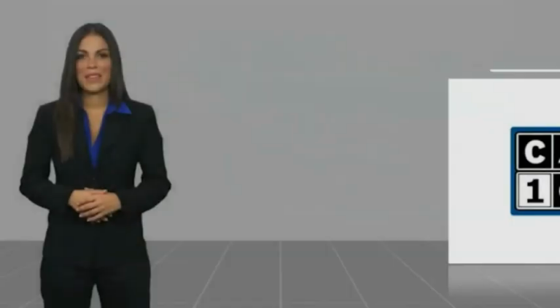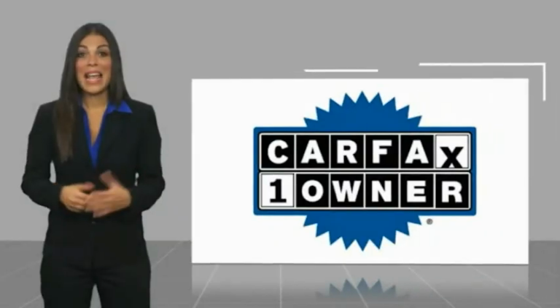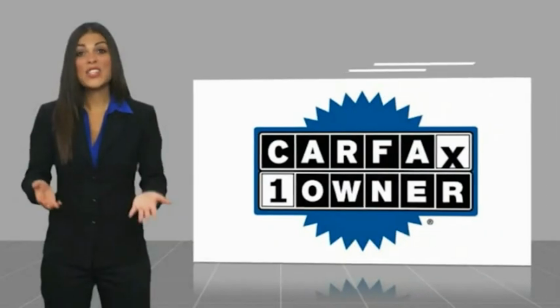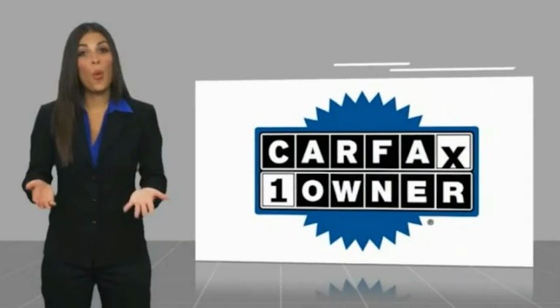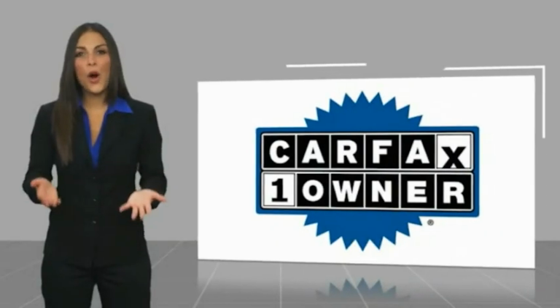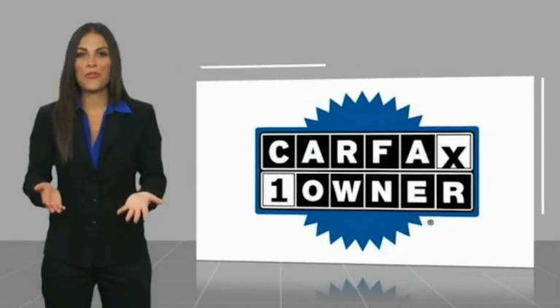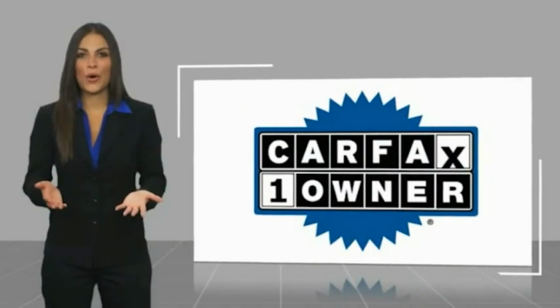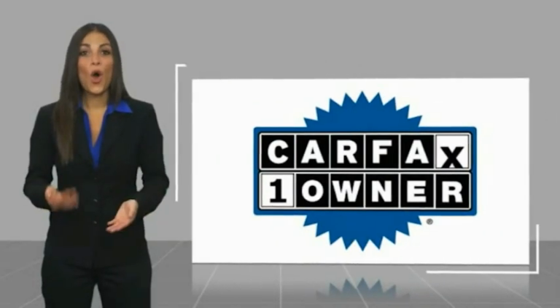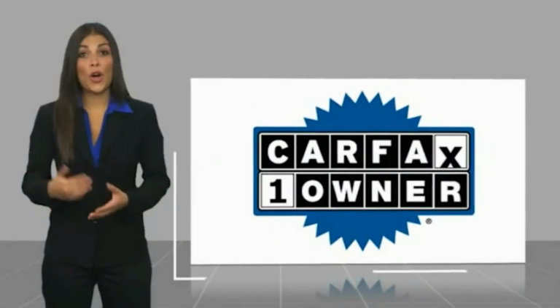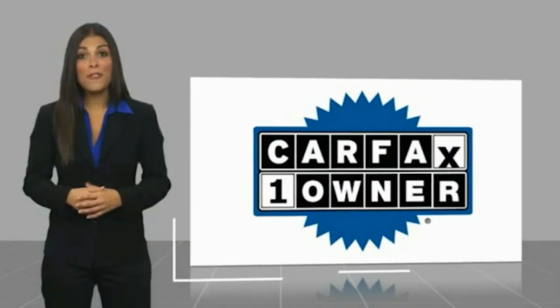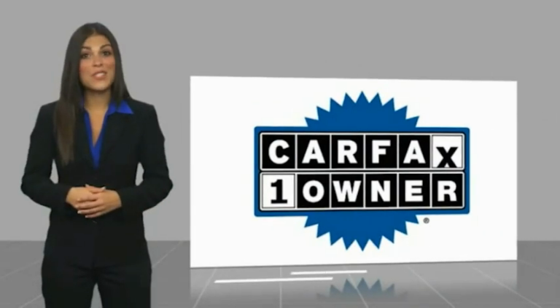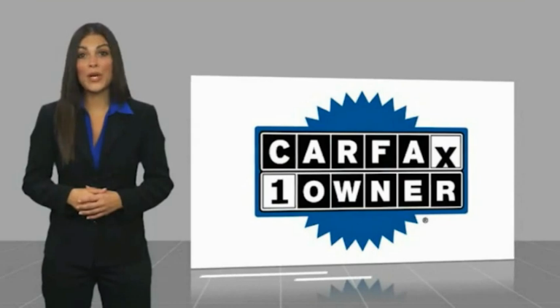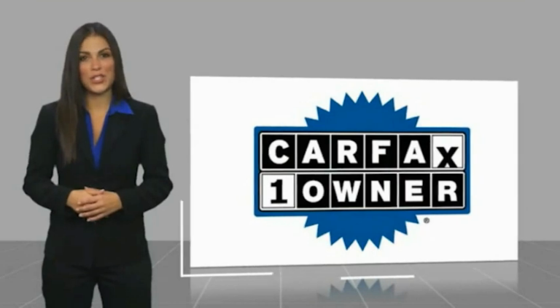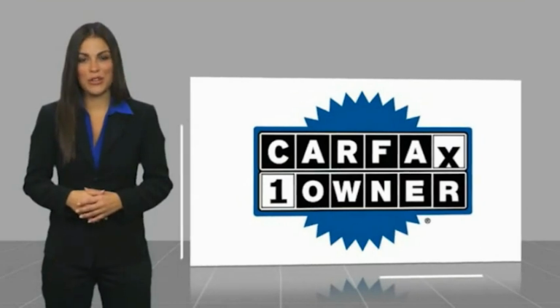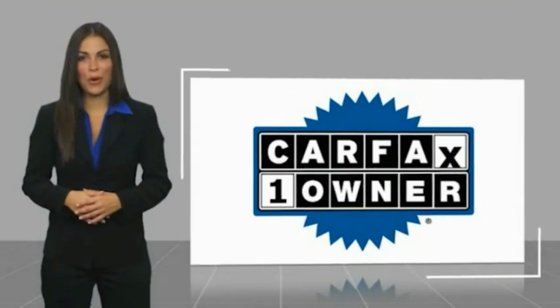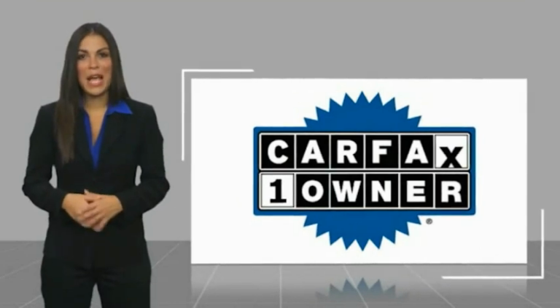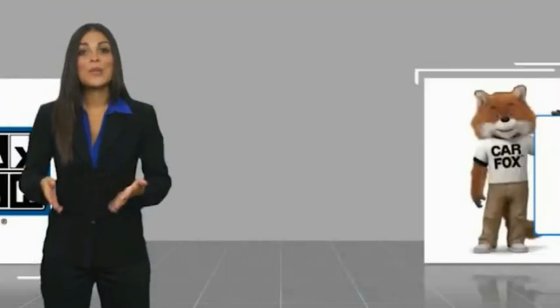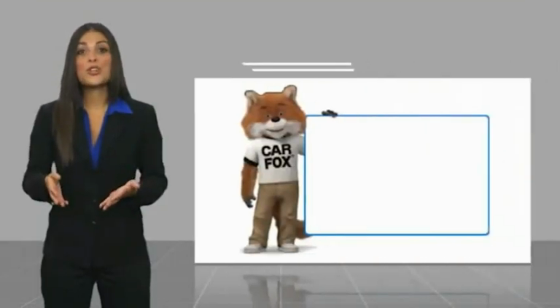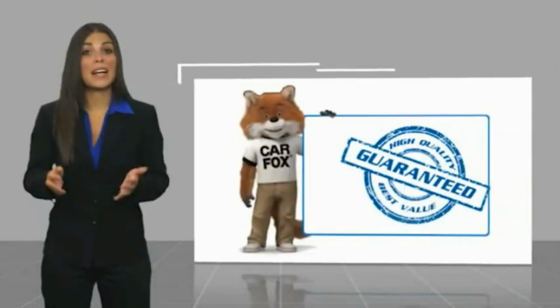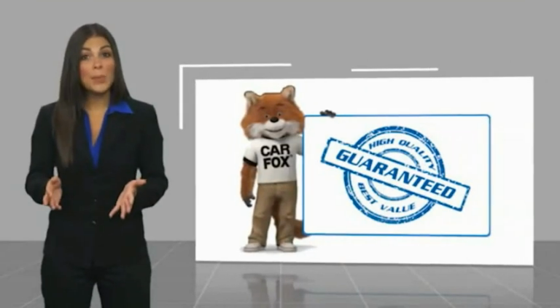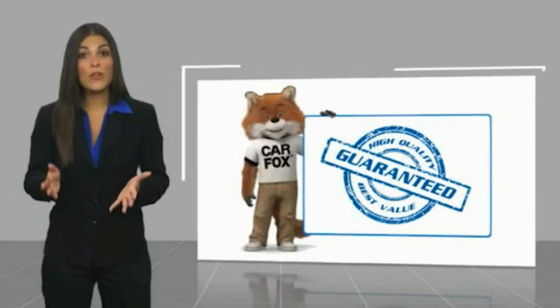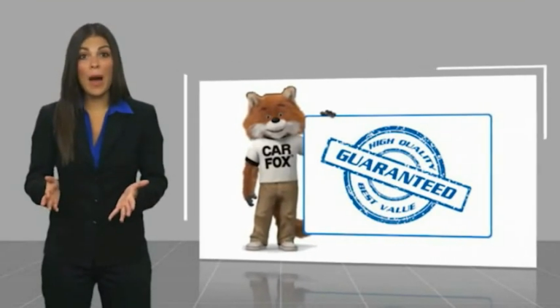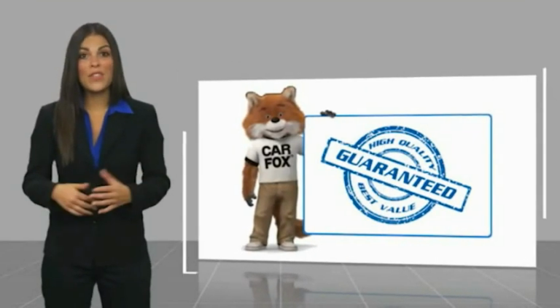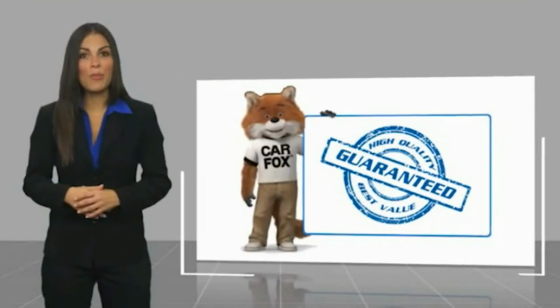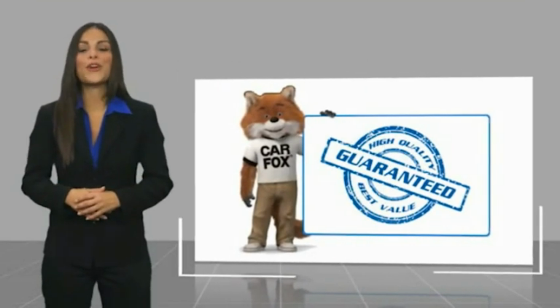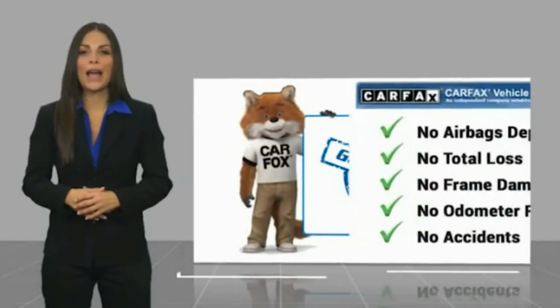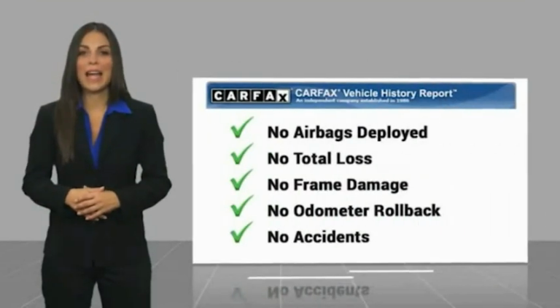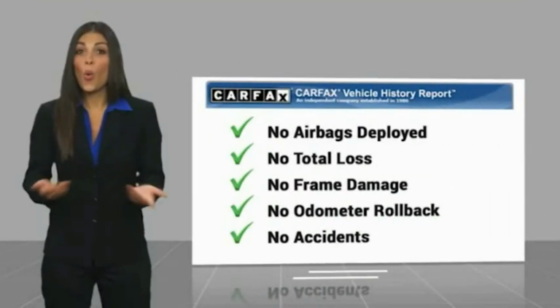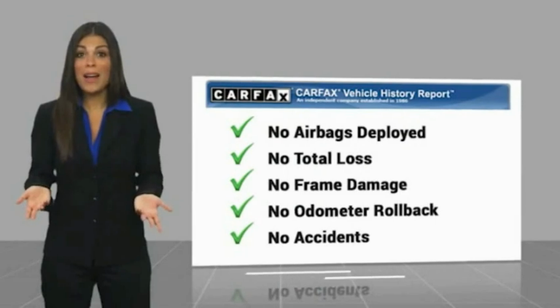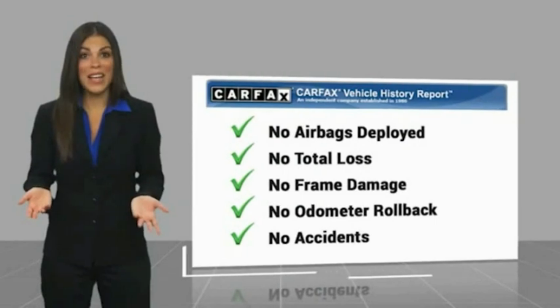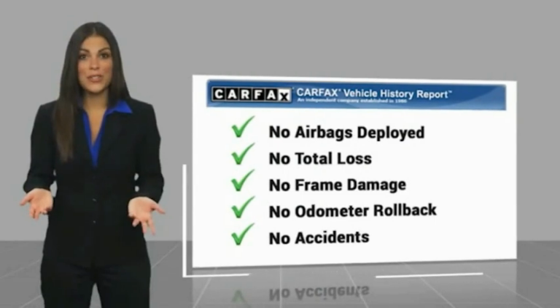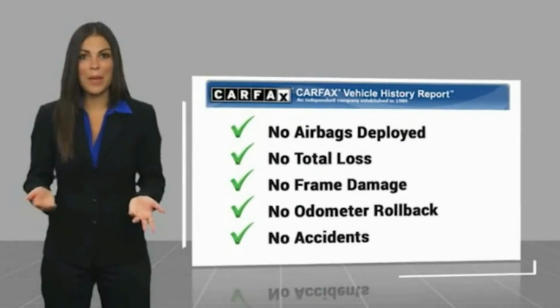This is a one-owner vehicle with the Carfax Vehicle History Report. Be sure to find a complimentary copy of this report online or contact the dealership.